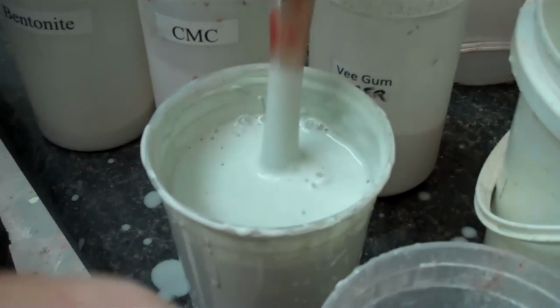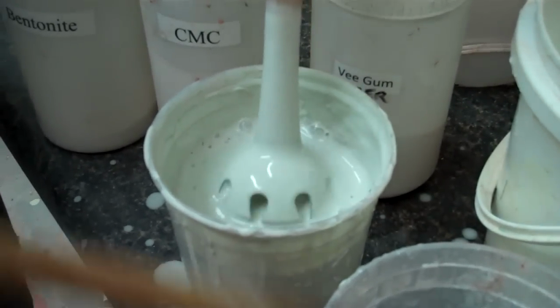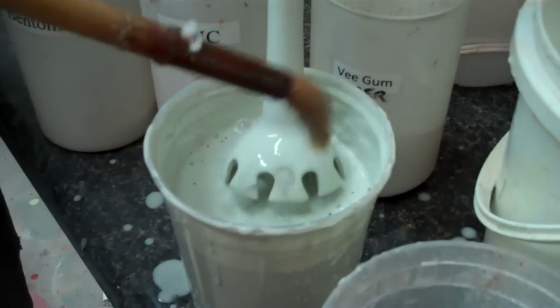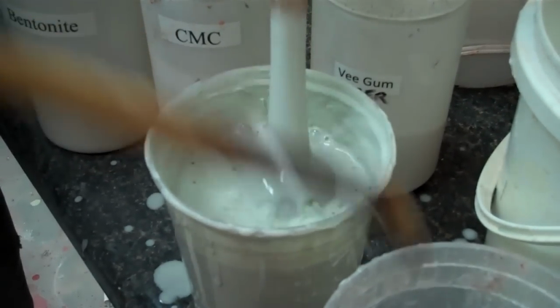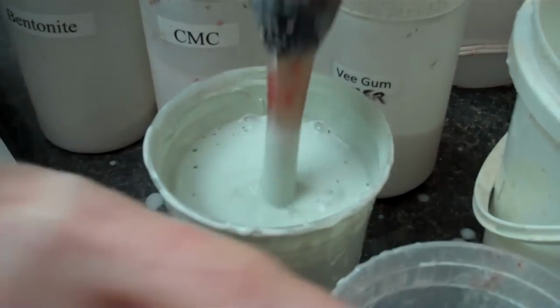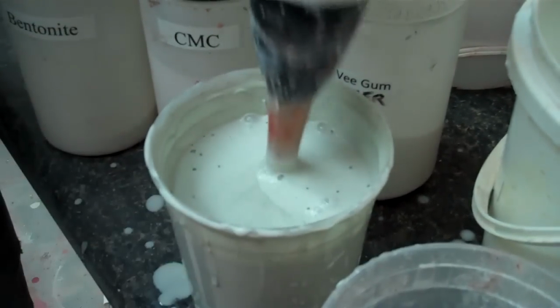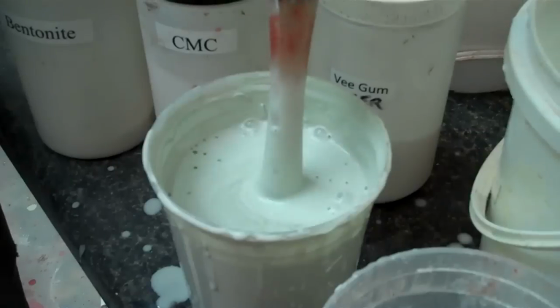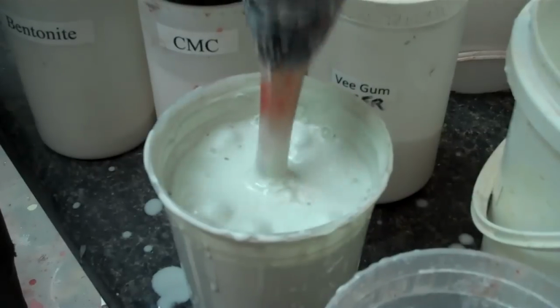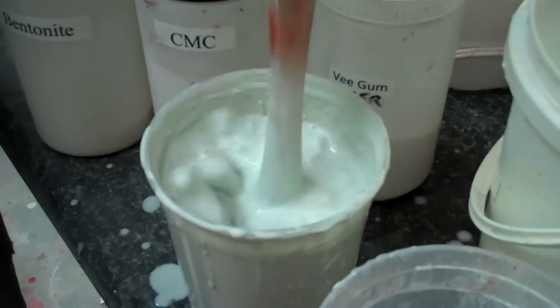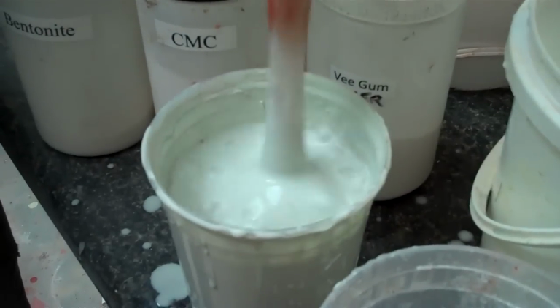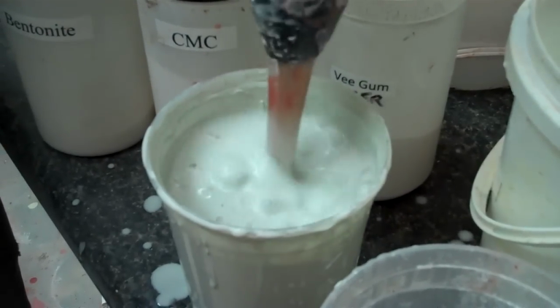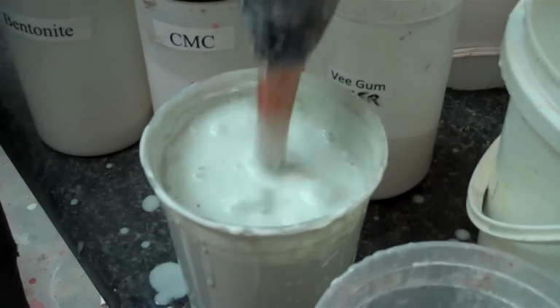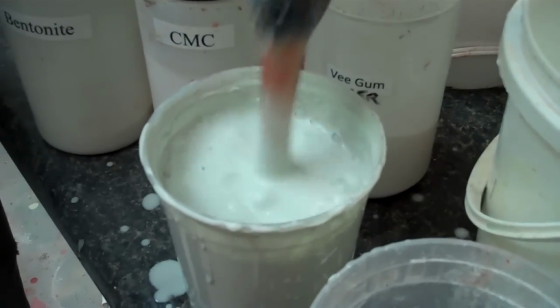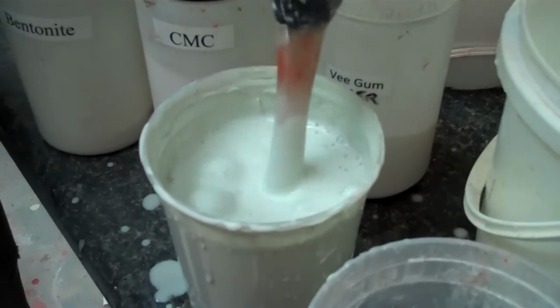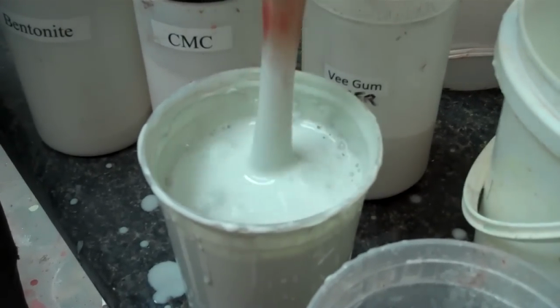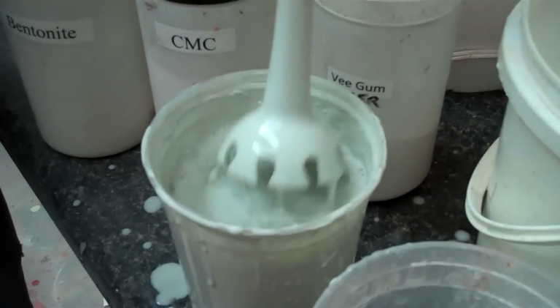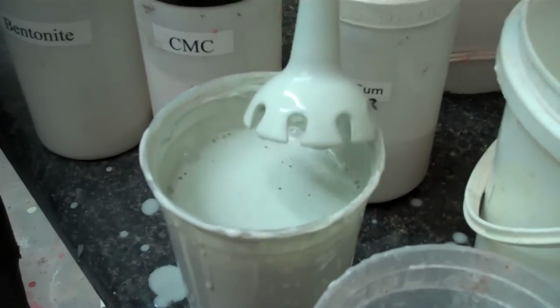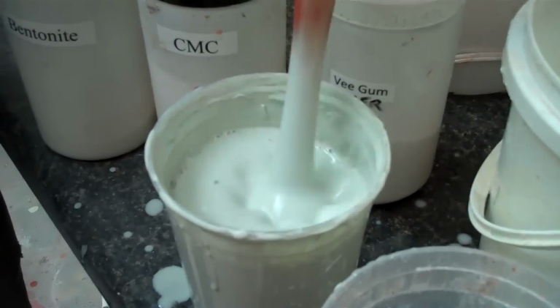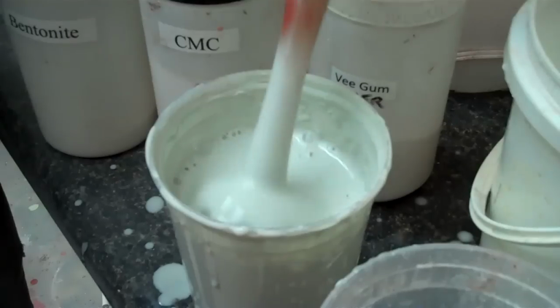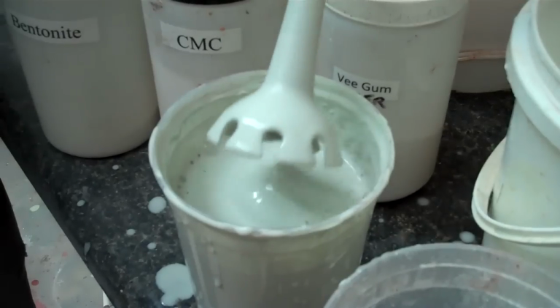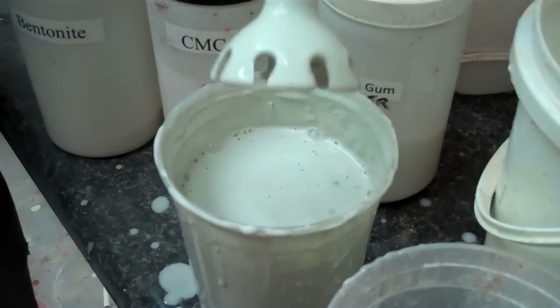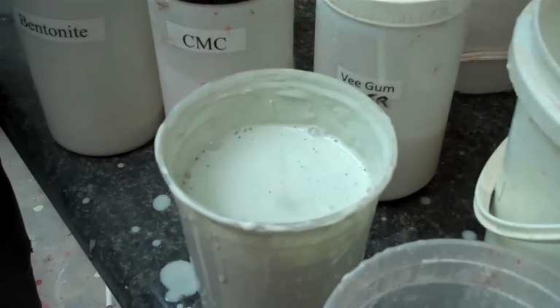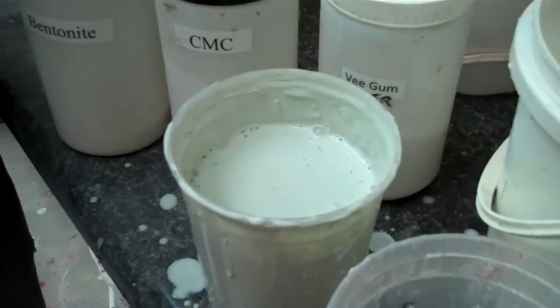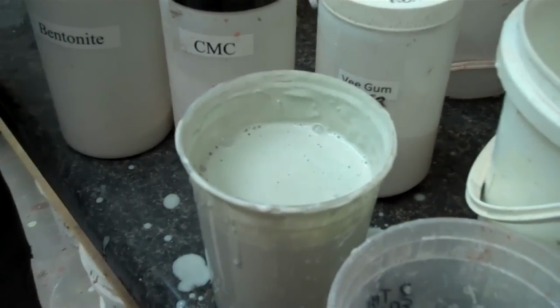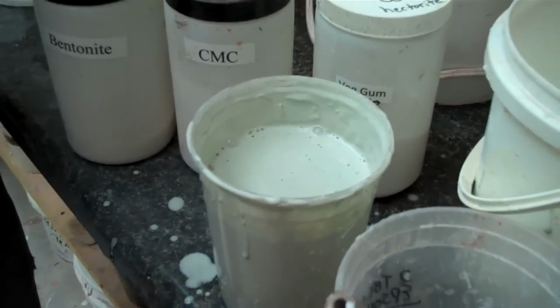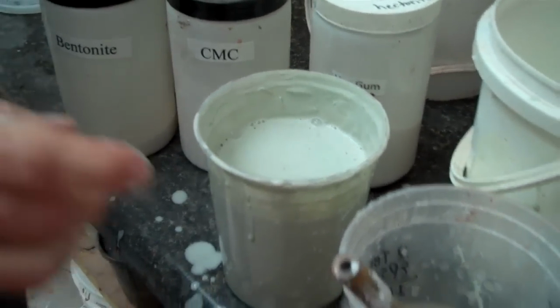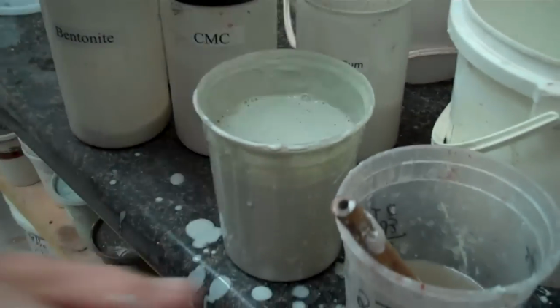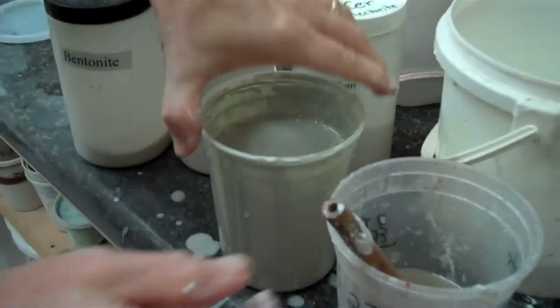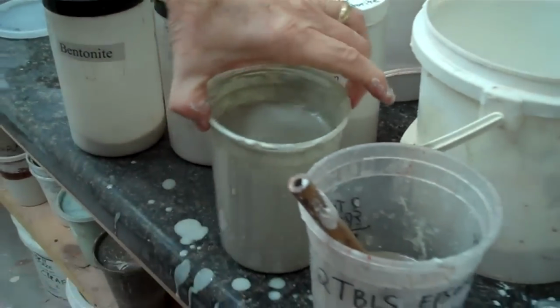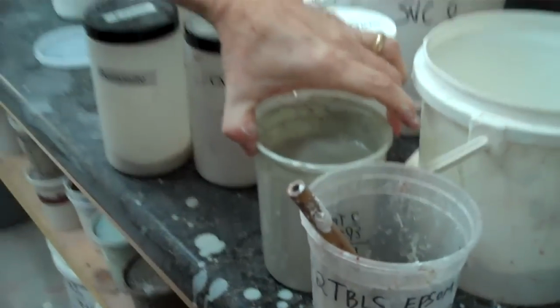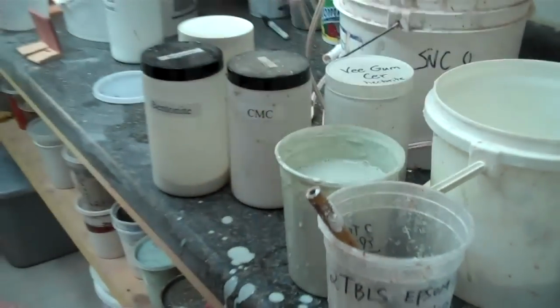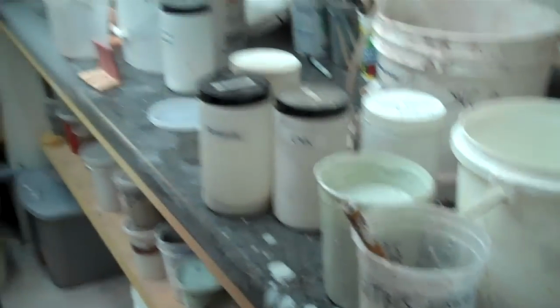That's pretty good. I may add a little more — that's probably pretty thick now. So that just shows you how to correct that problem.